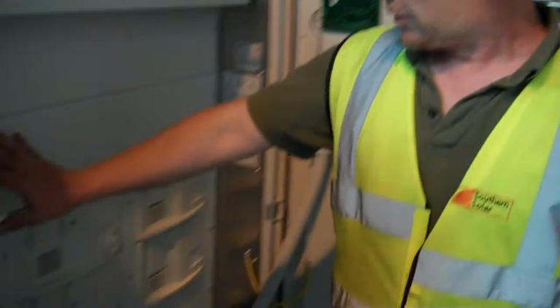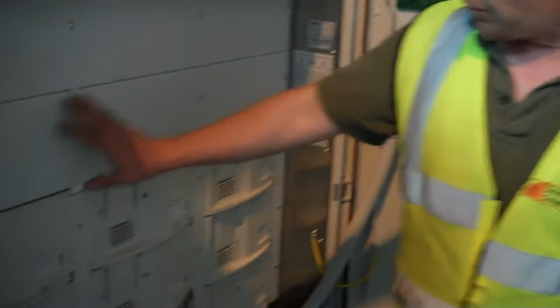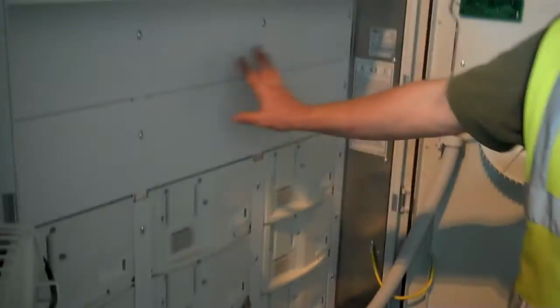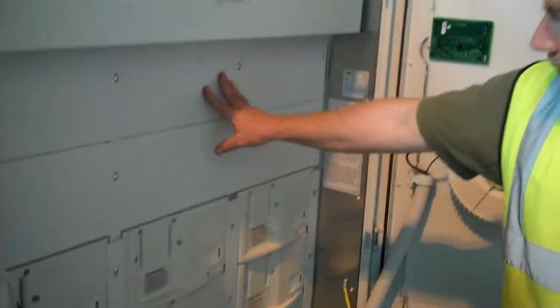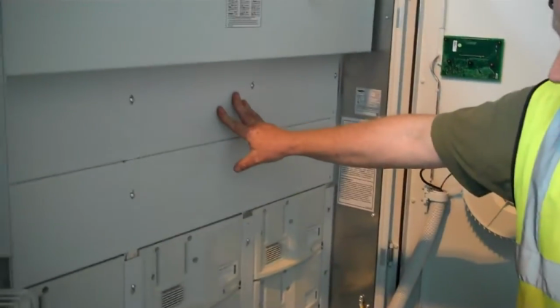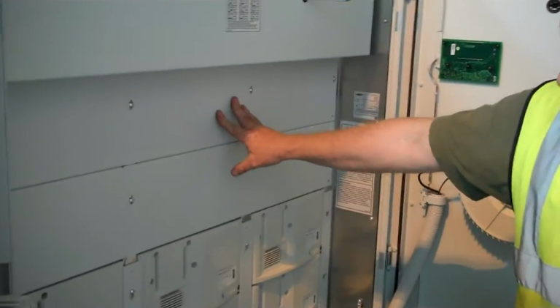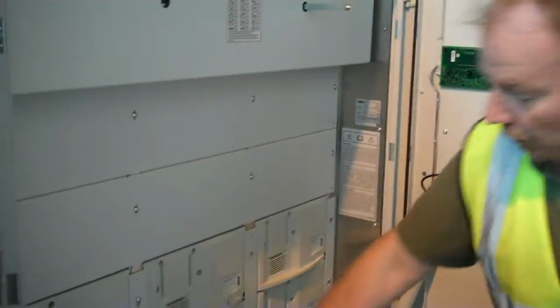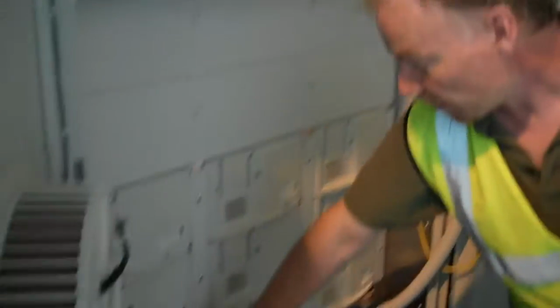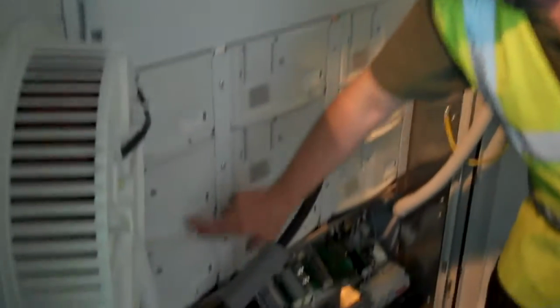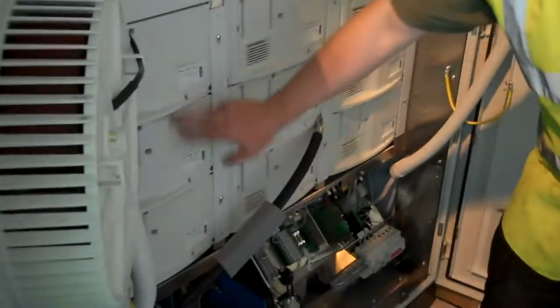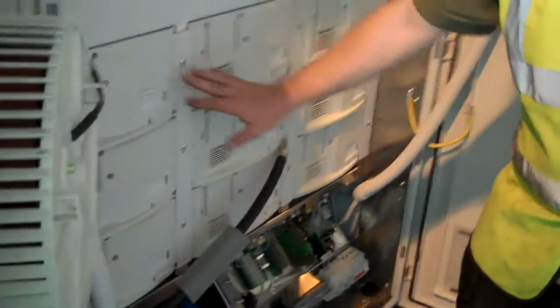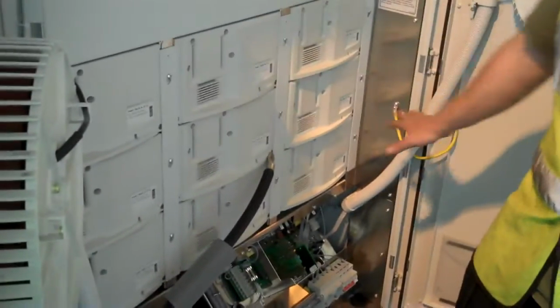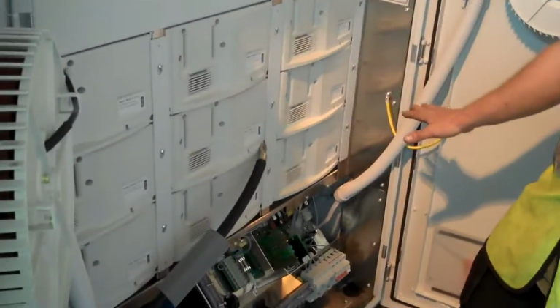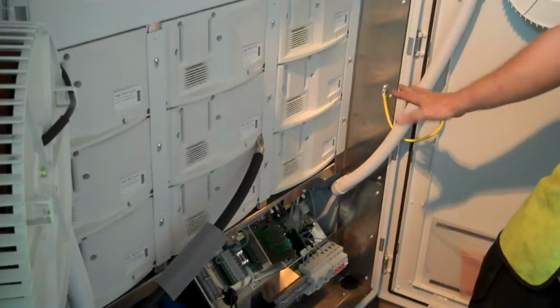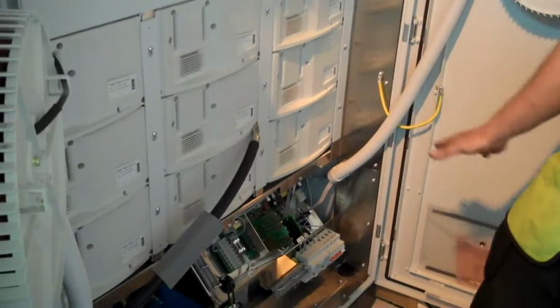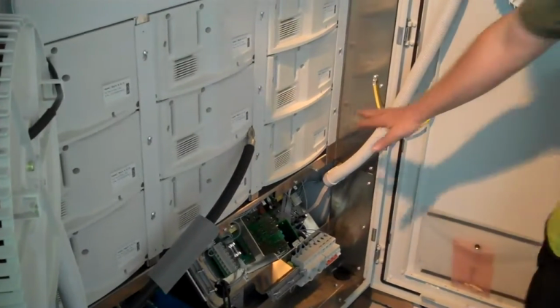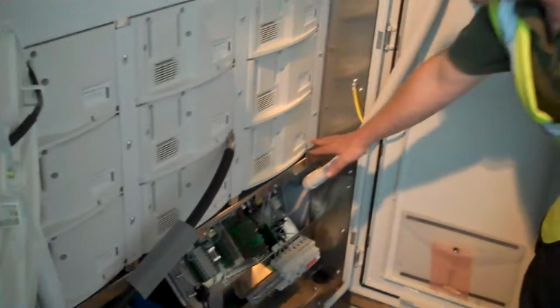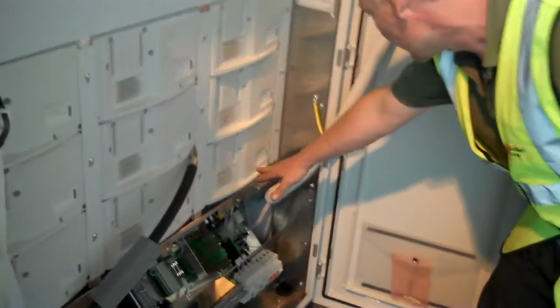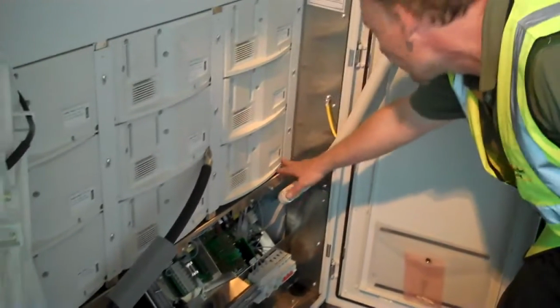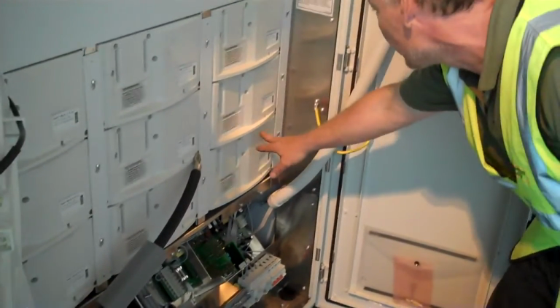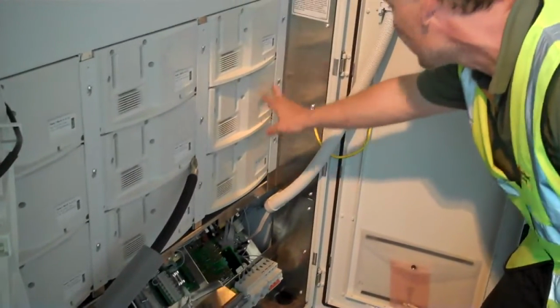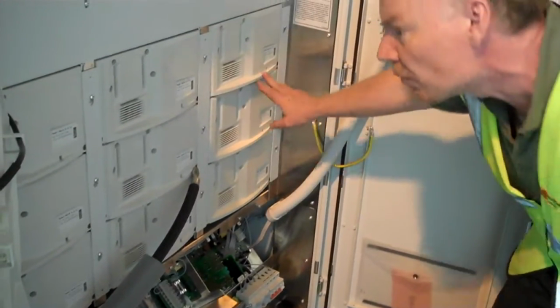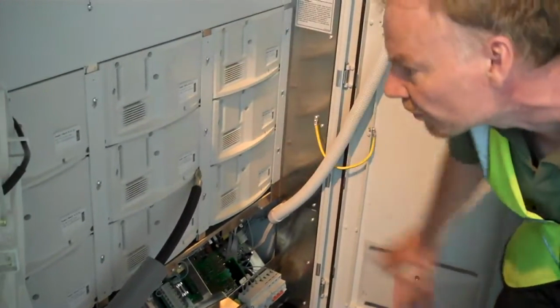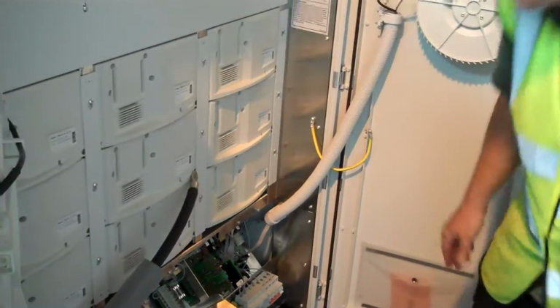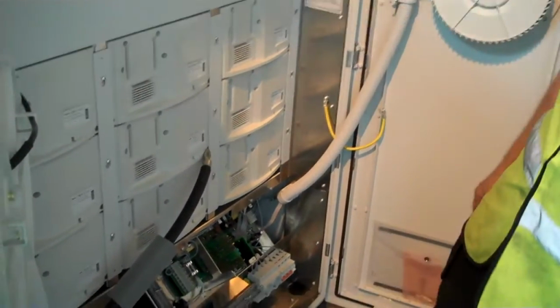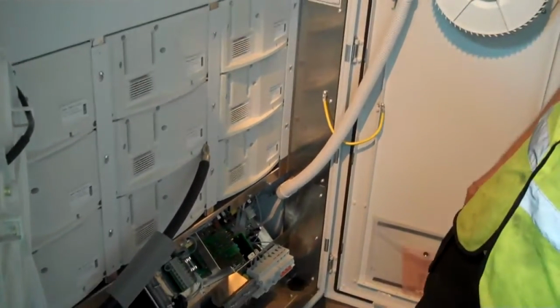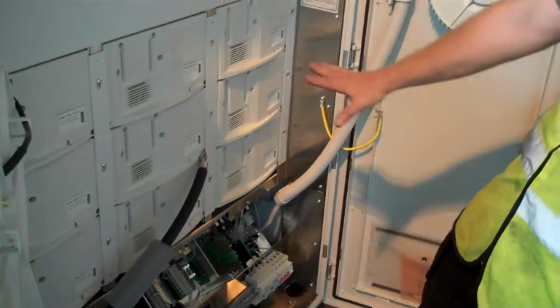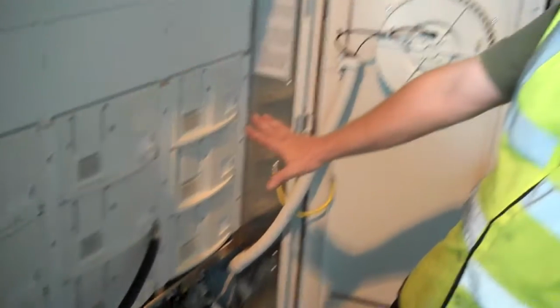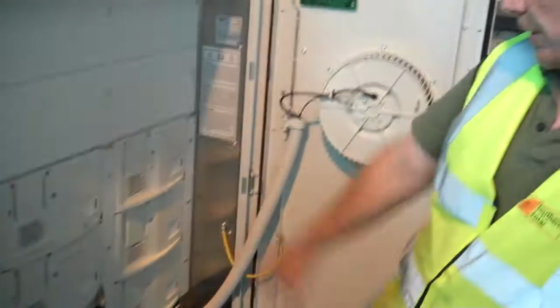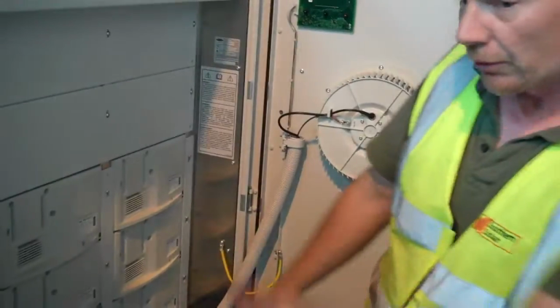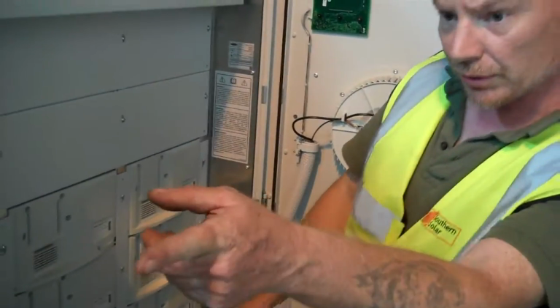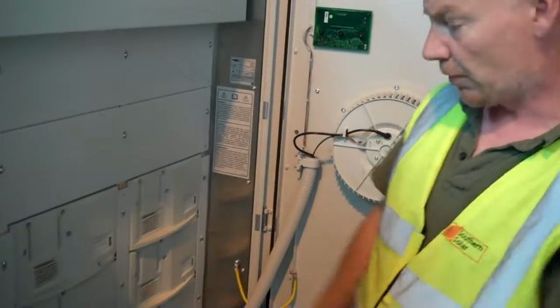Inside this inverter we've got these power packs here, or power racks as they're called. On this one there's only 9, on that one there's 12.